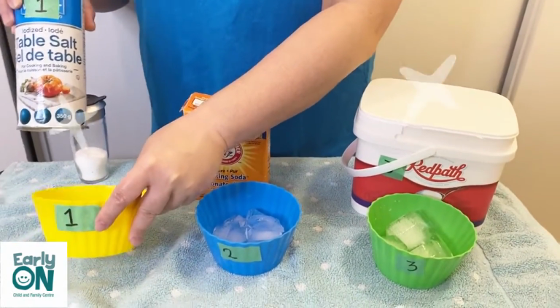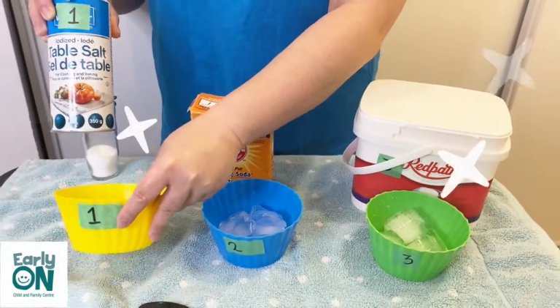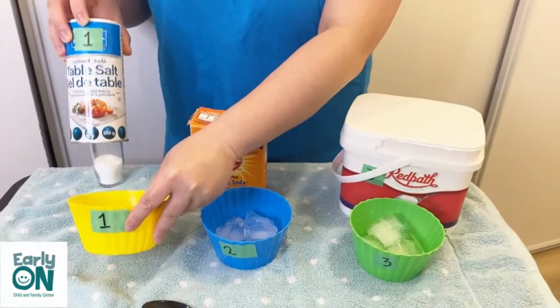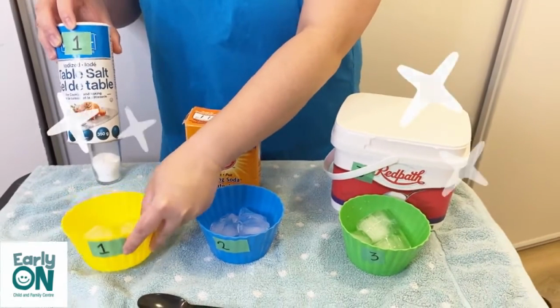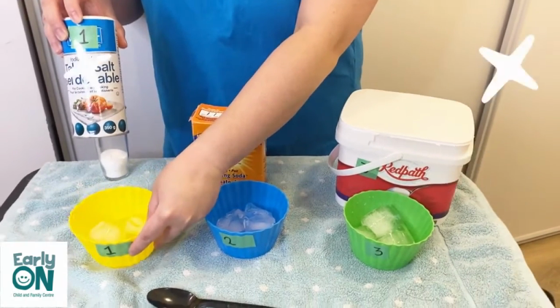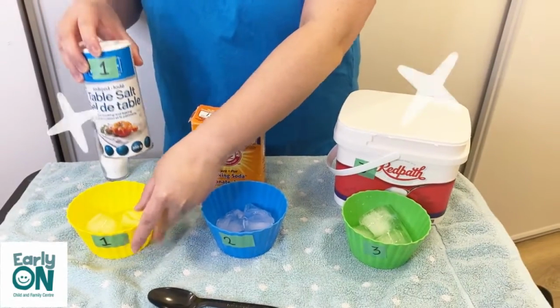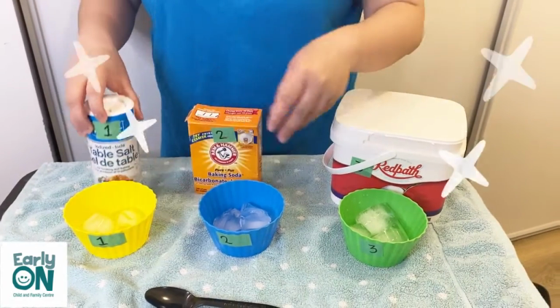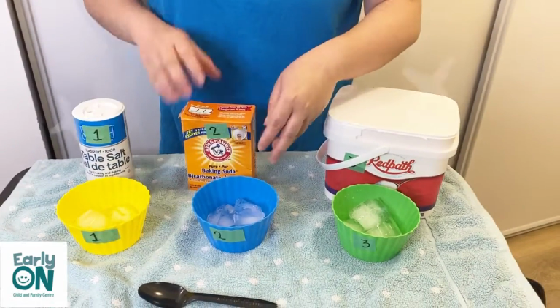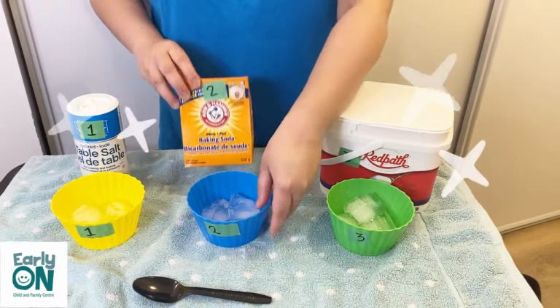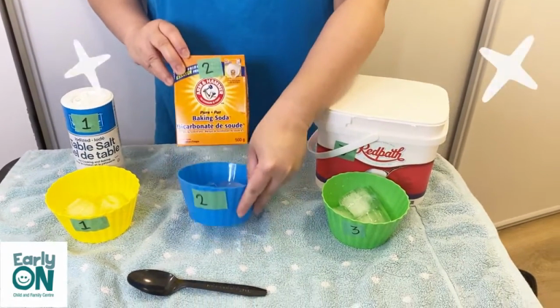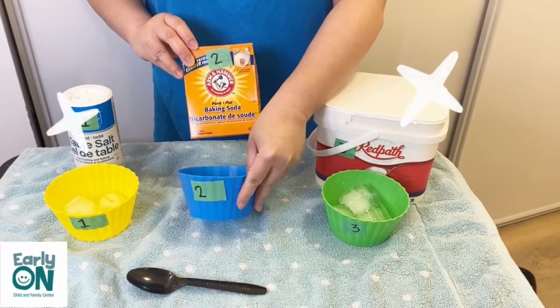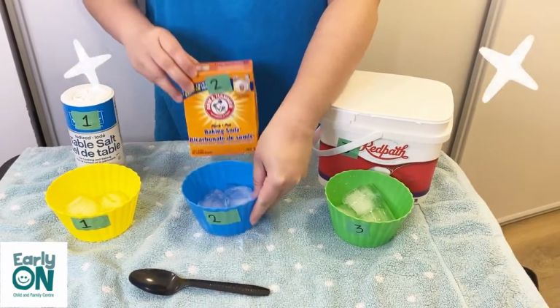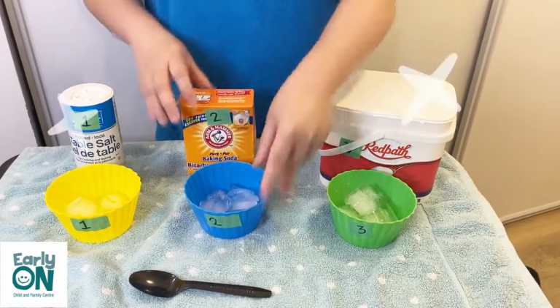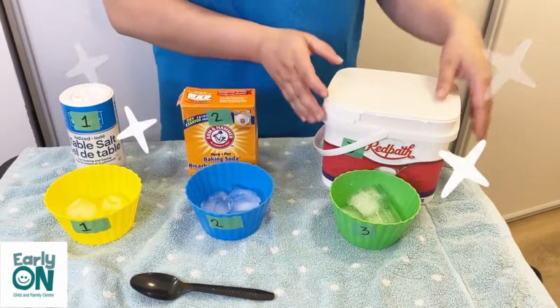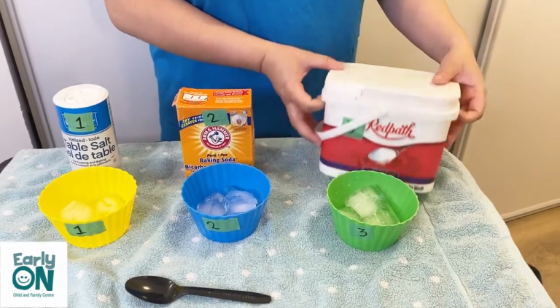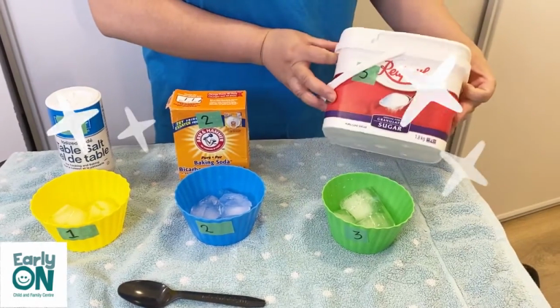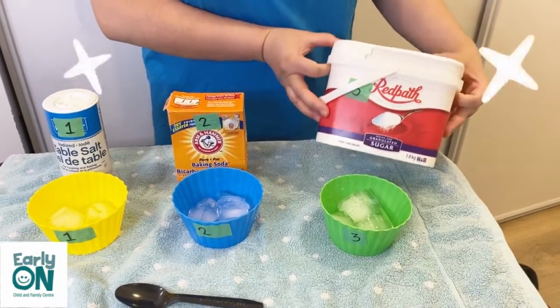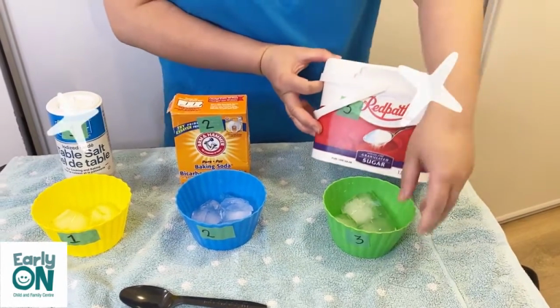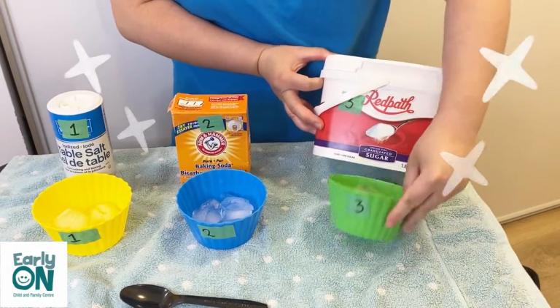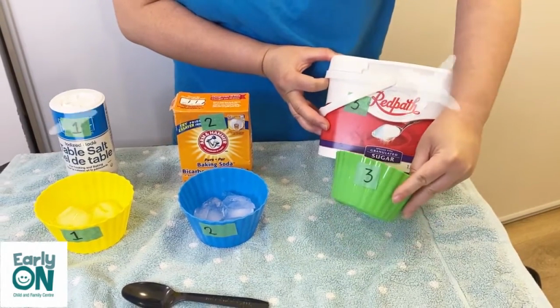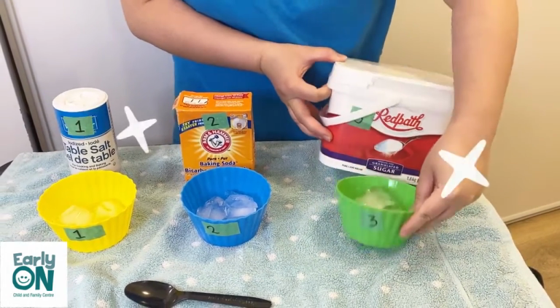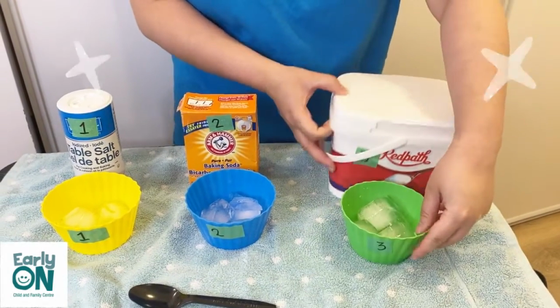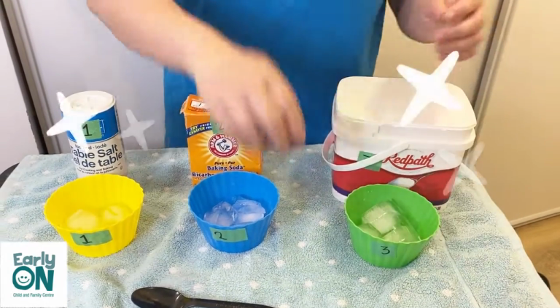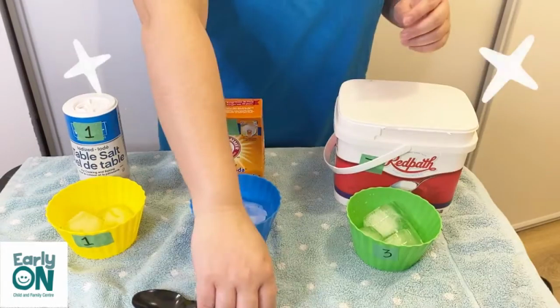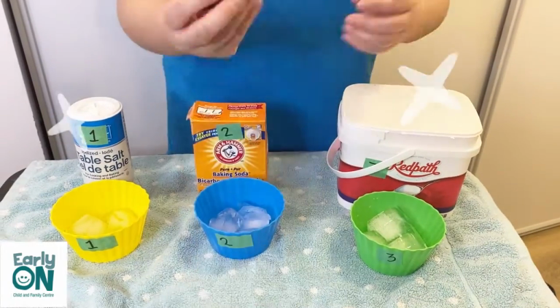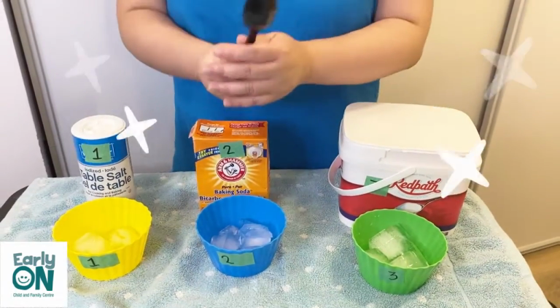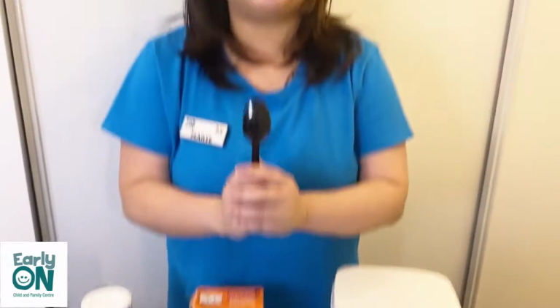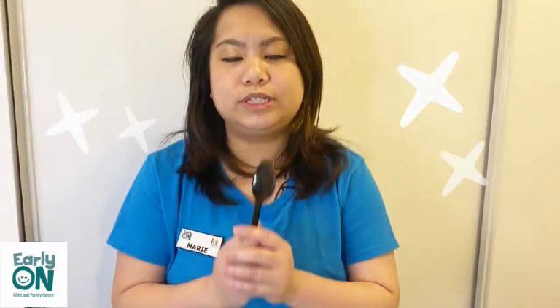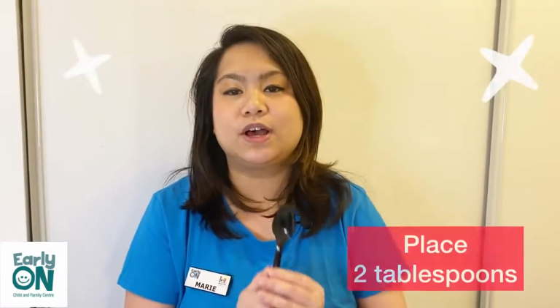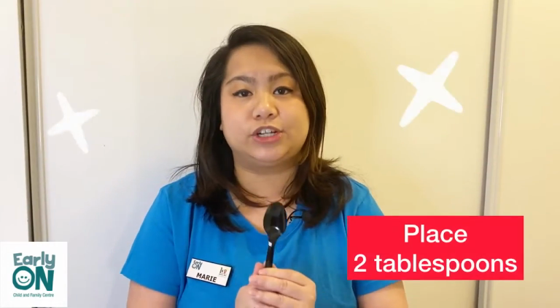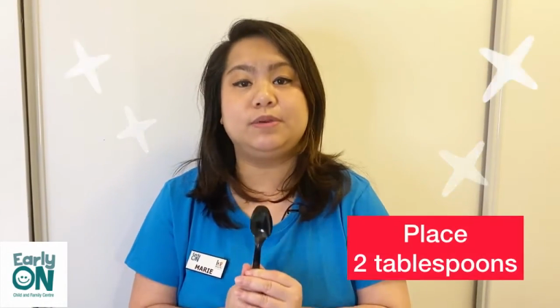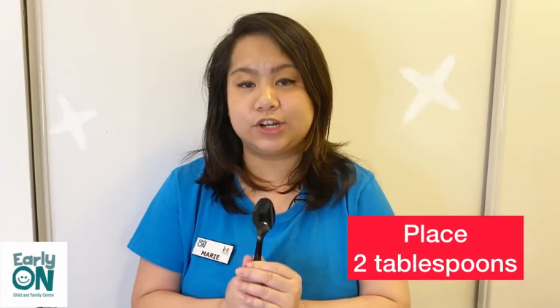I have number one for salt, number two for baking soda, and number three for sugar. Now all we need to put is two spoons of each of the materials.